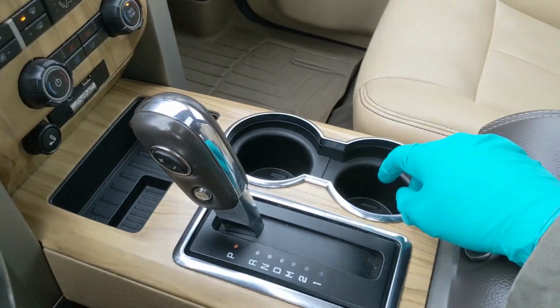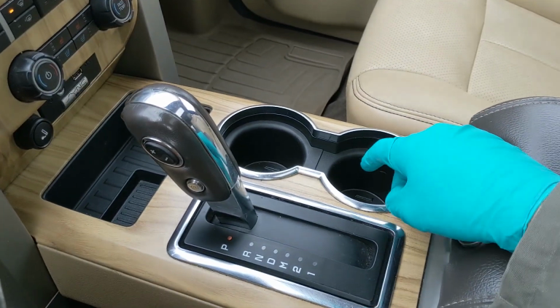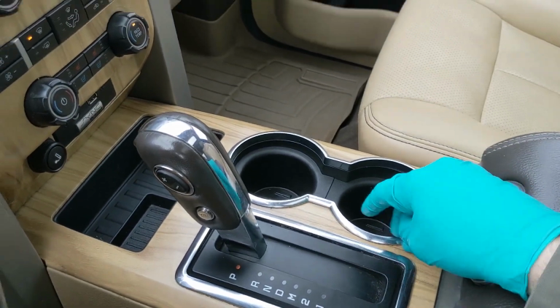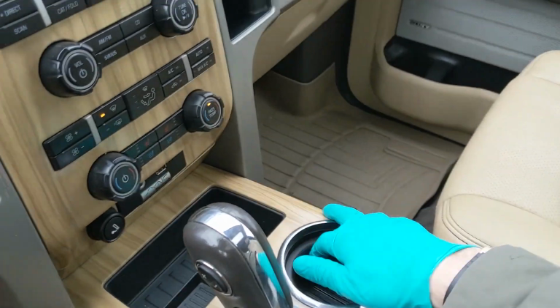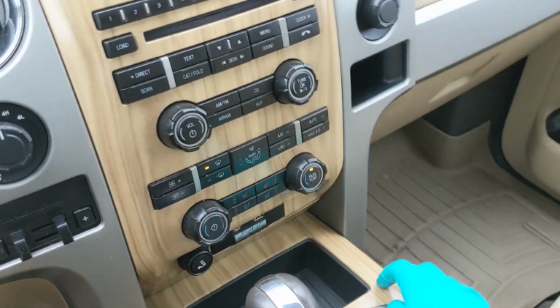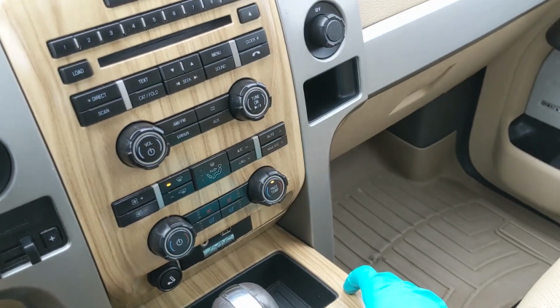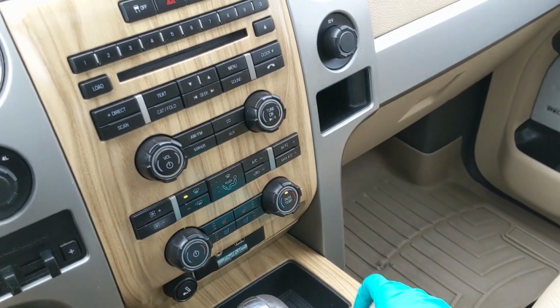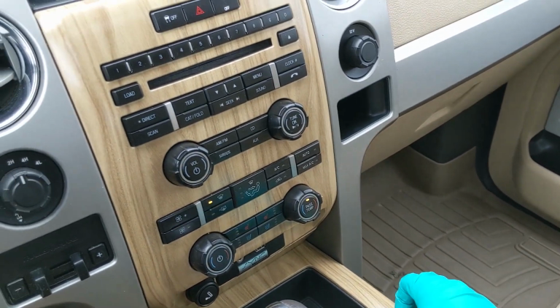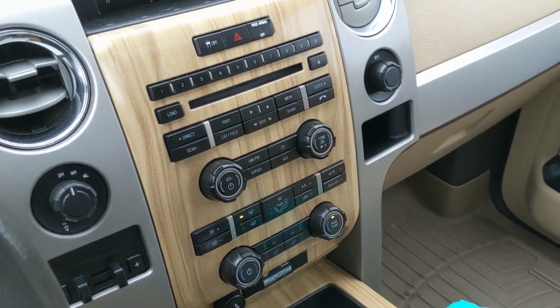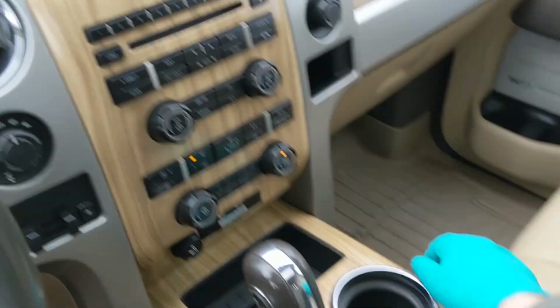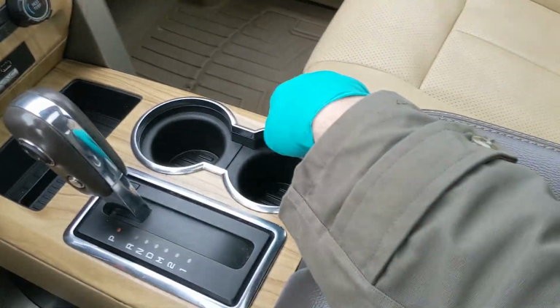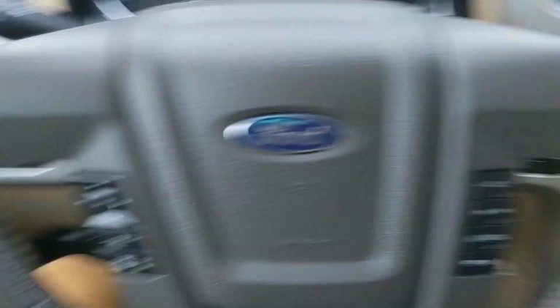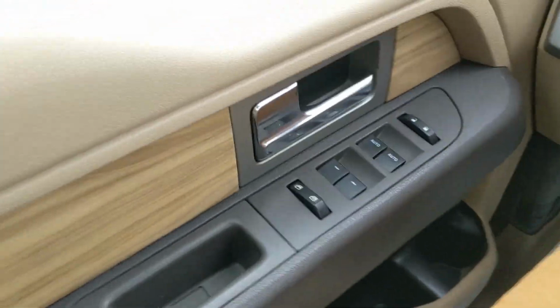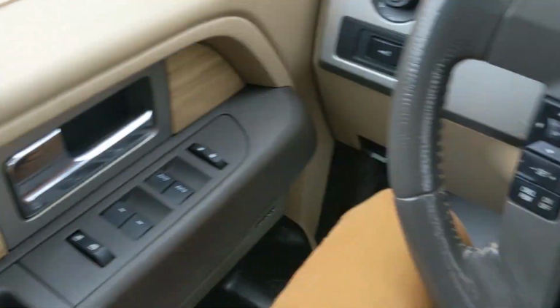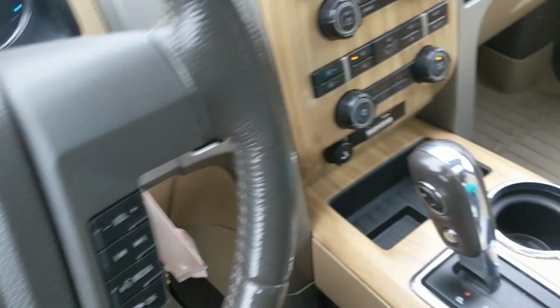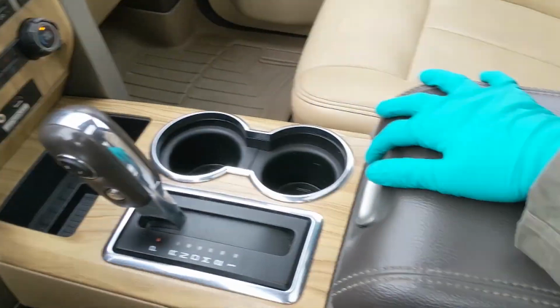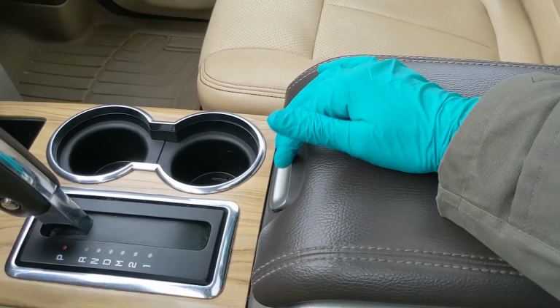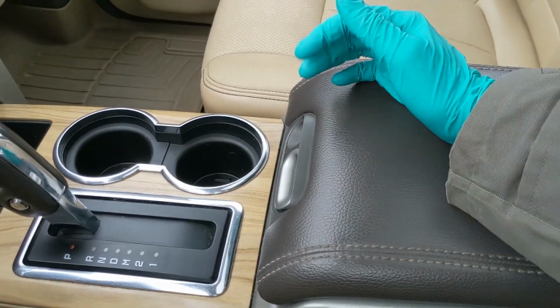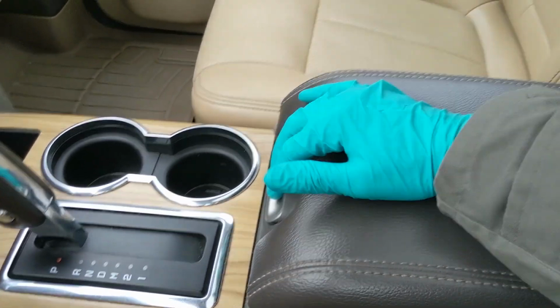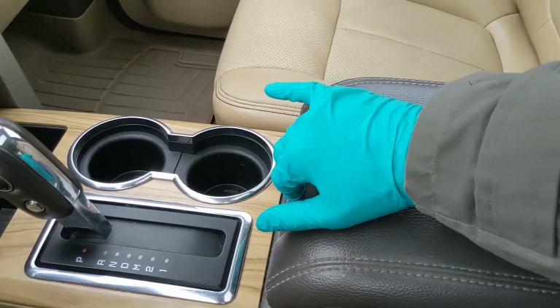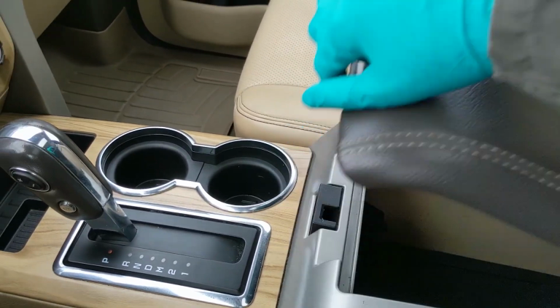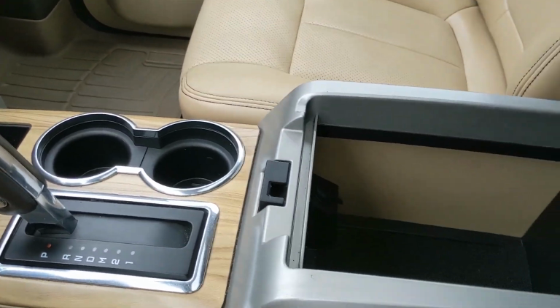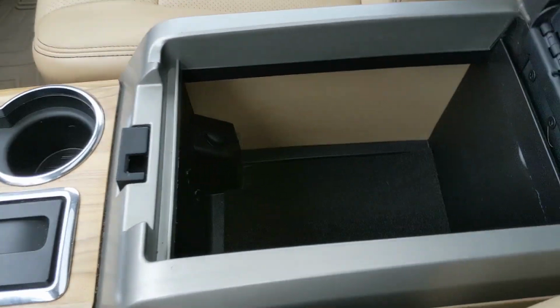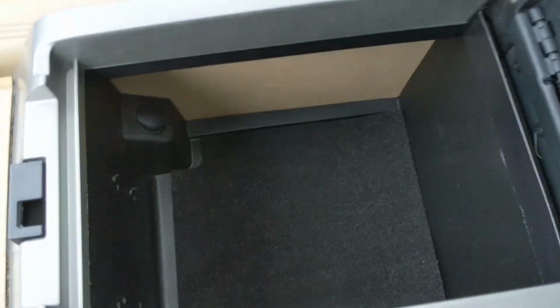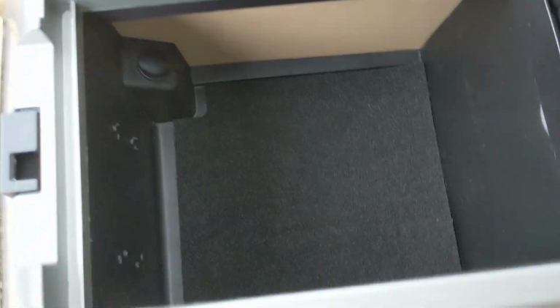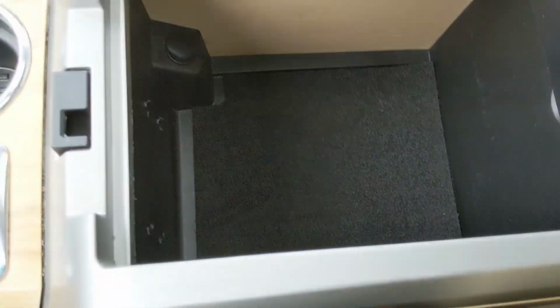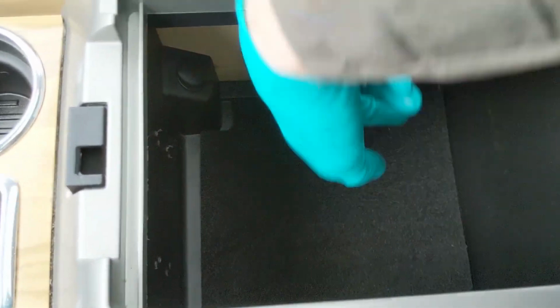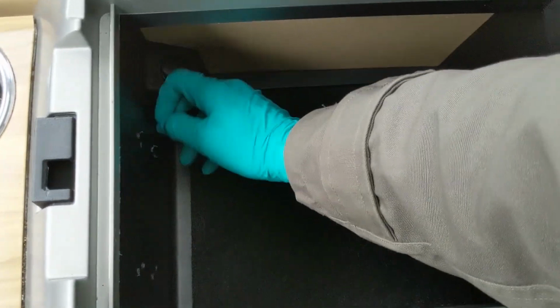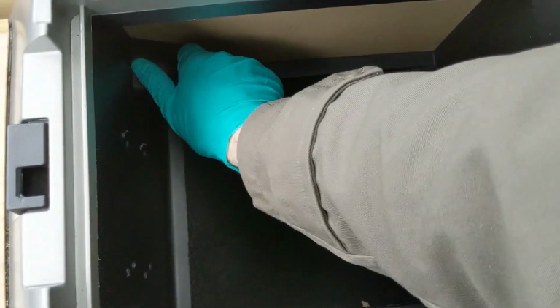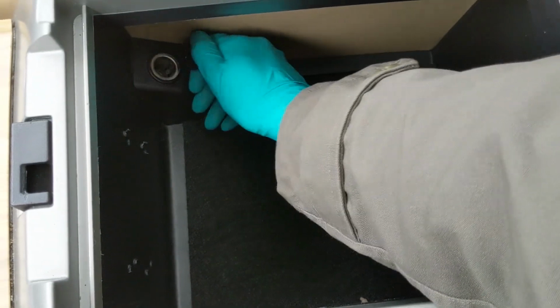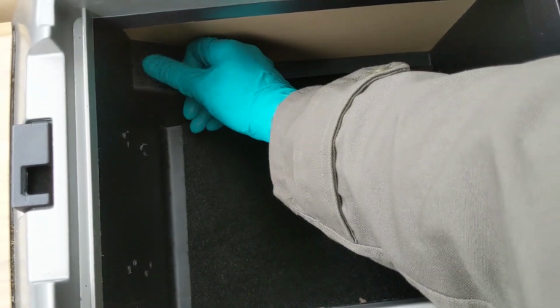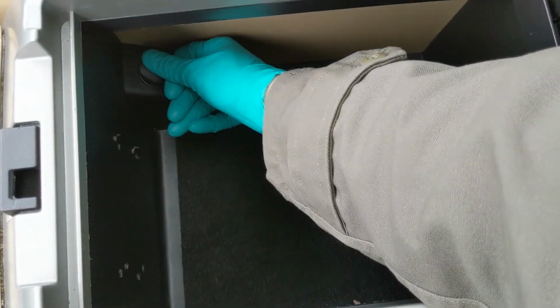You also have this pleasant-looking wood grain all throughout the vehicle. Moving on to your center locking compartment and armrest, which is pretty spacious and has another 12-volt power outlet inside.